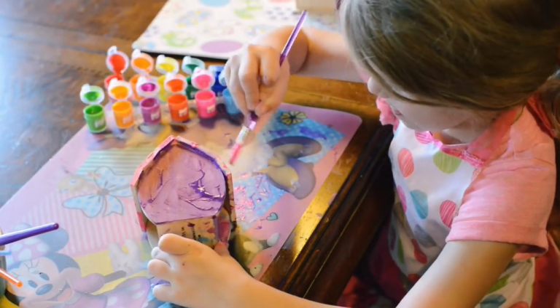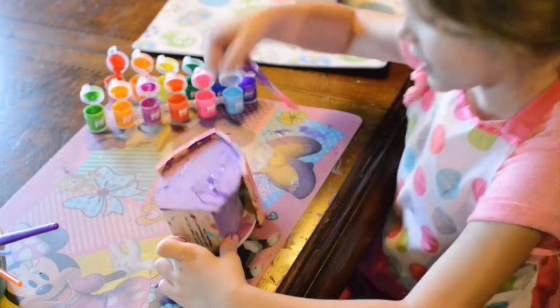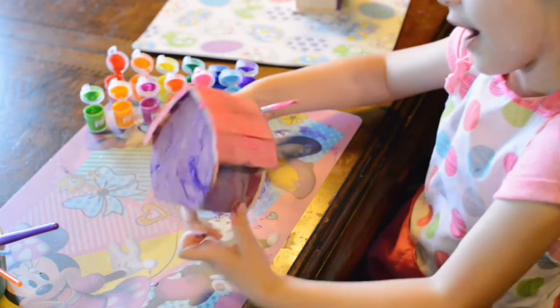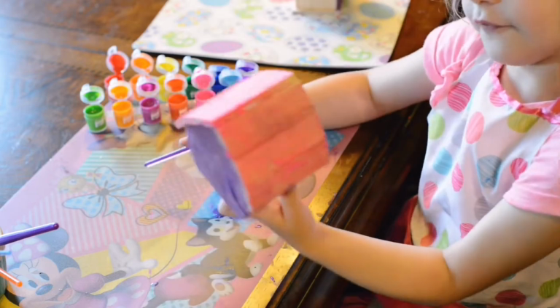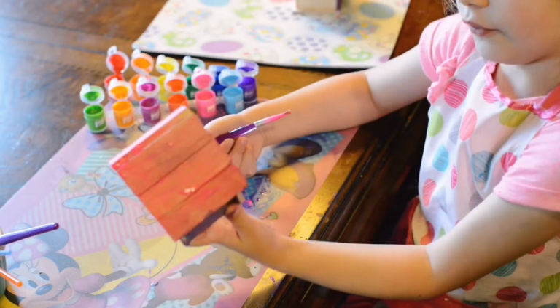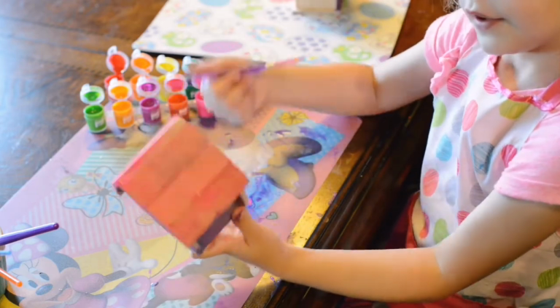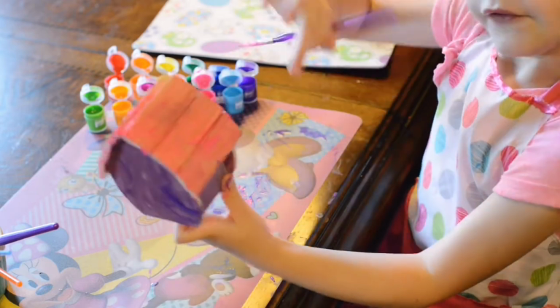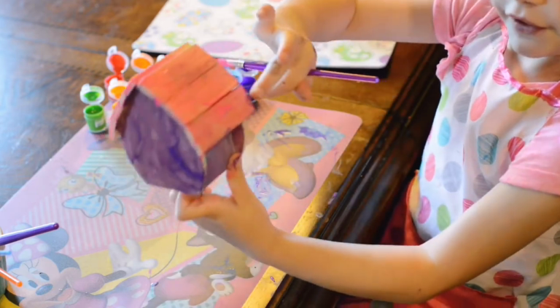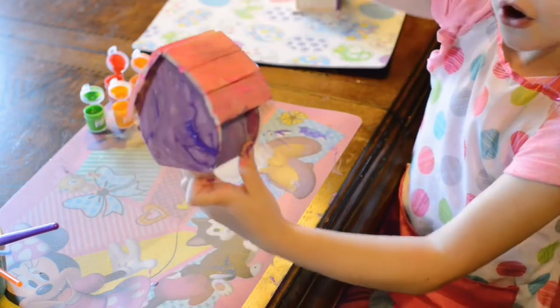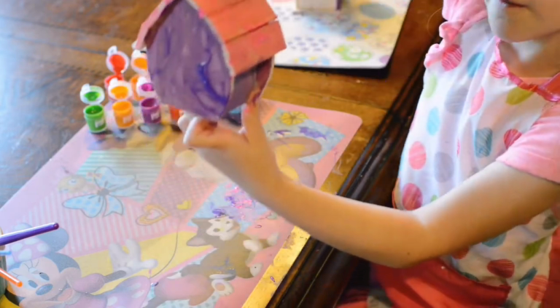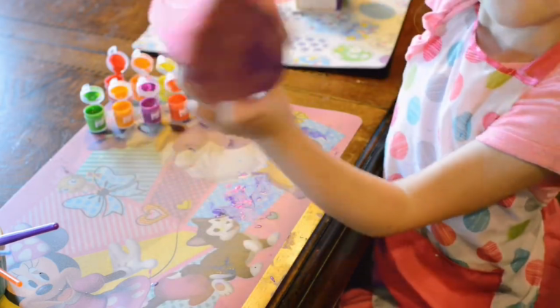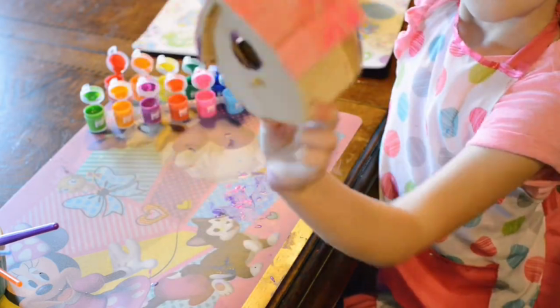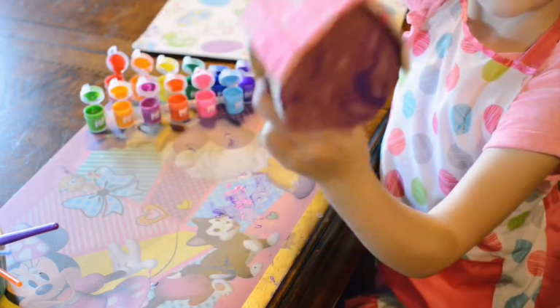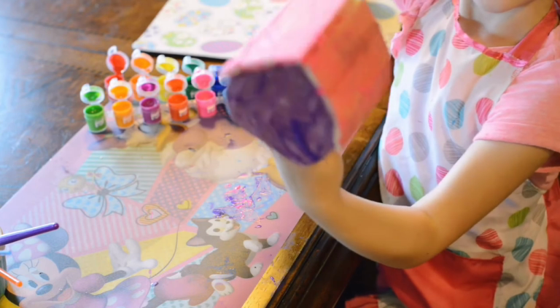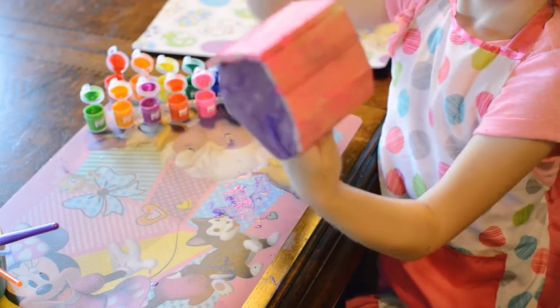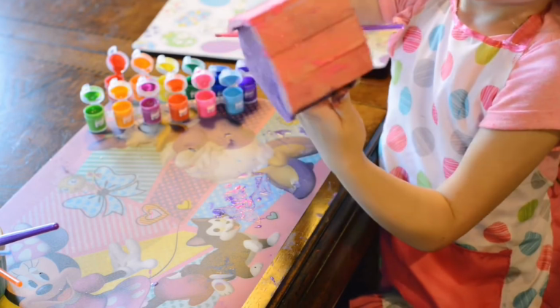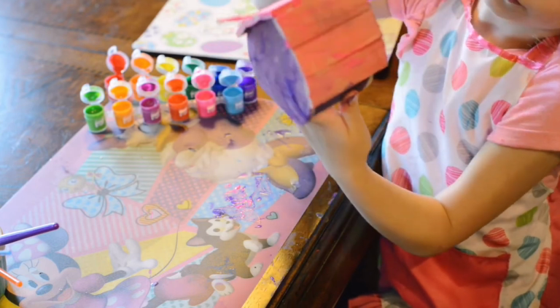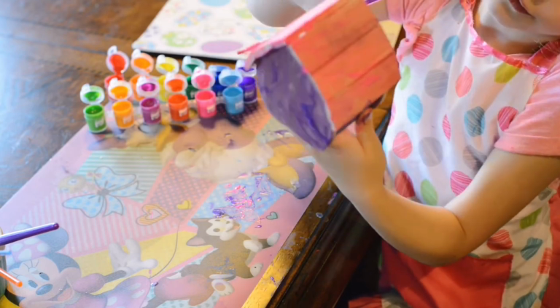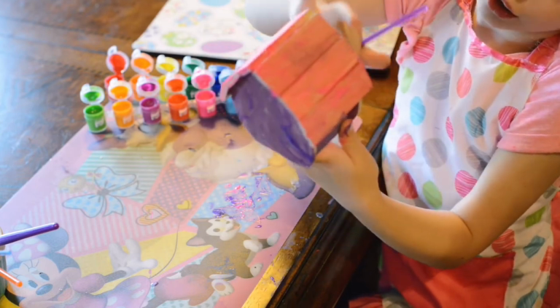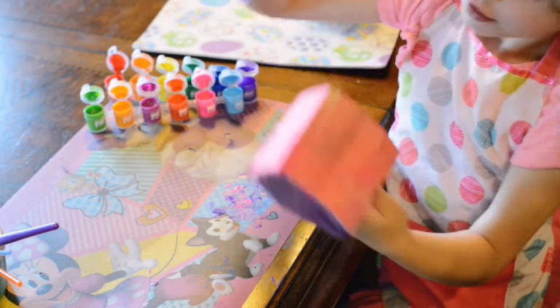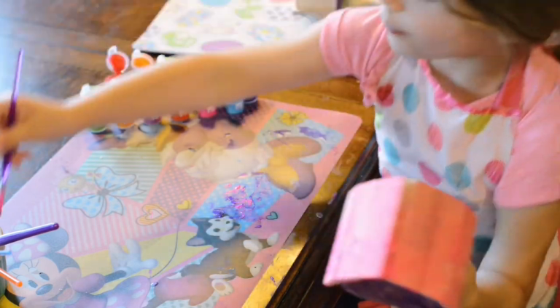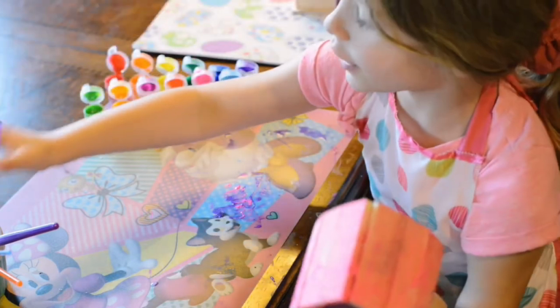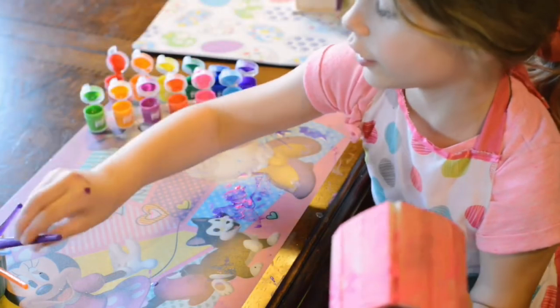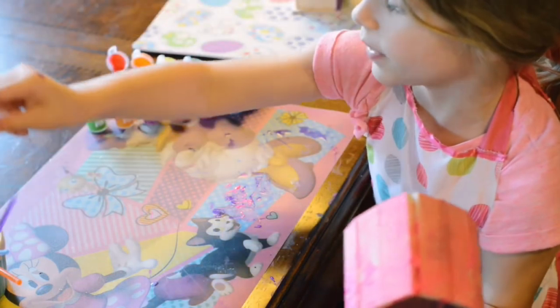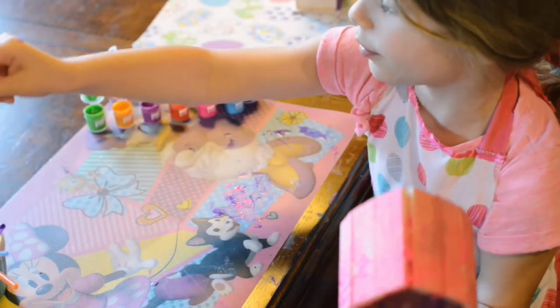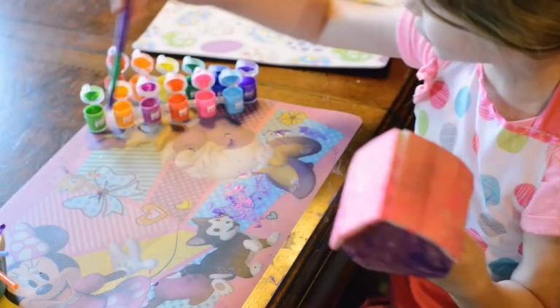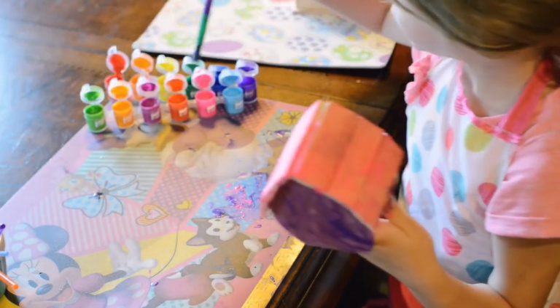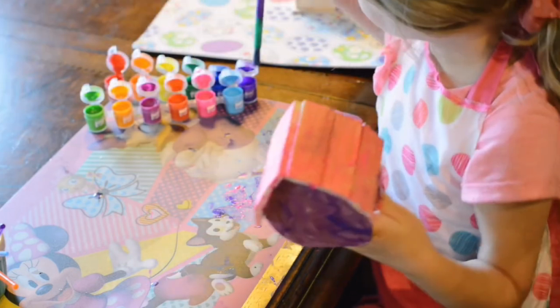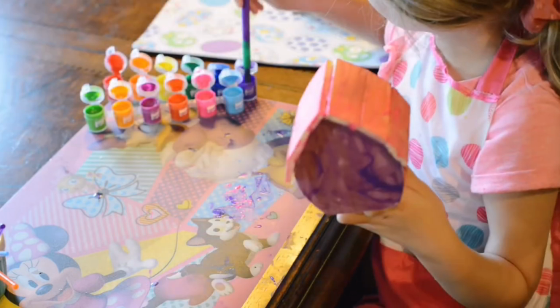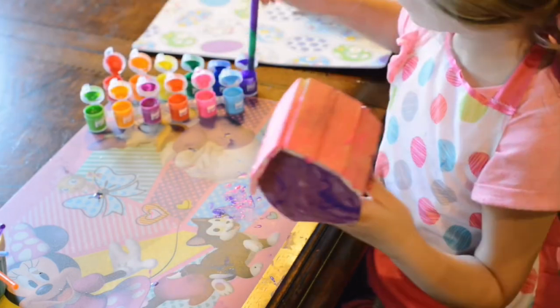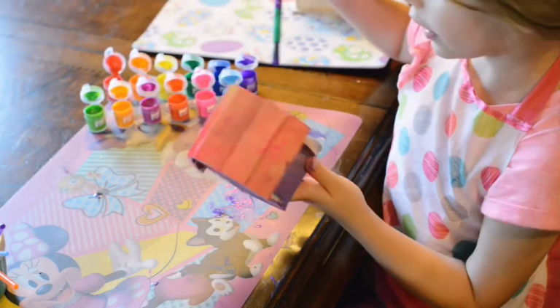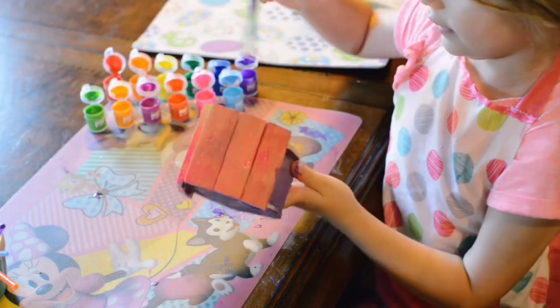And I finish that part of the roof — see, it's all finished up on the roof. Now we're going to do this part in purple. I'm going to put my purple brush, keep it back in purple.